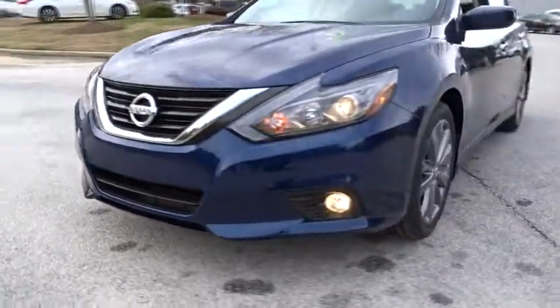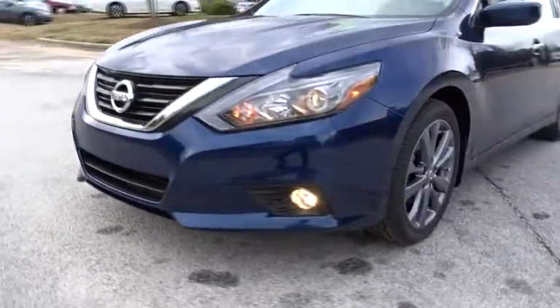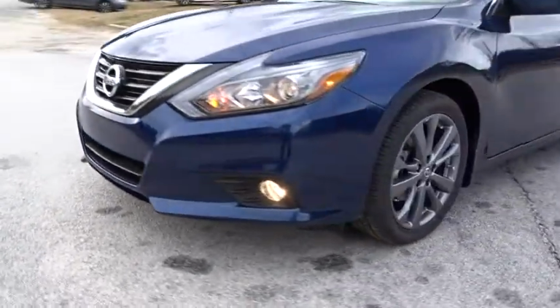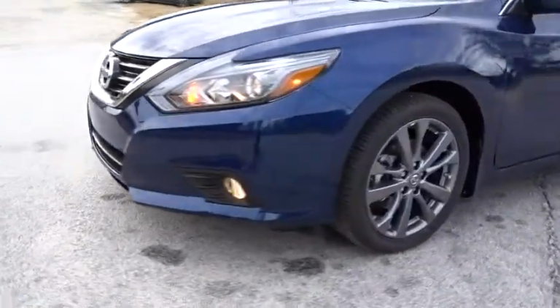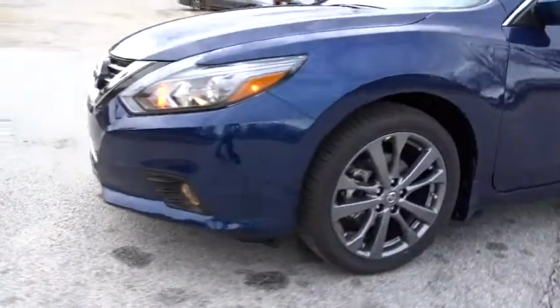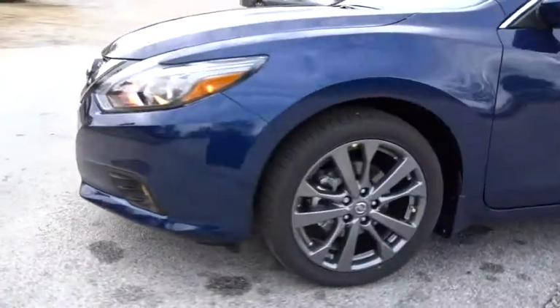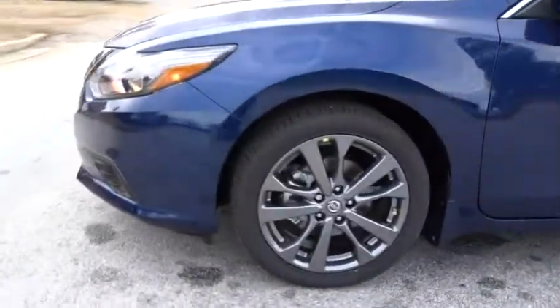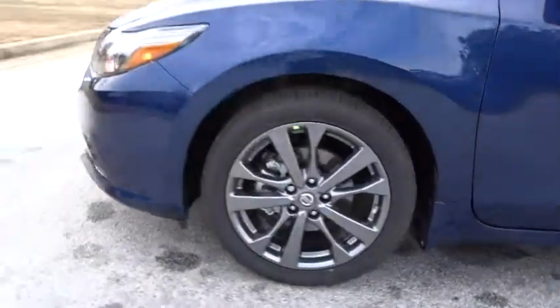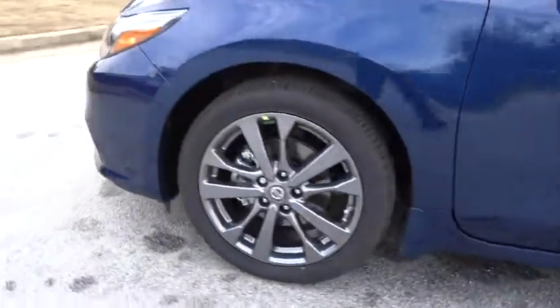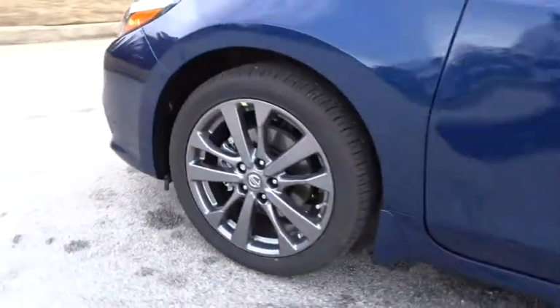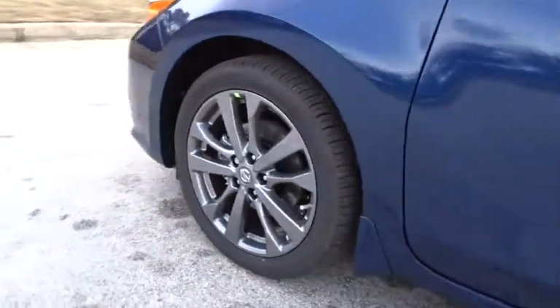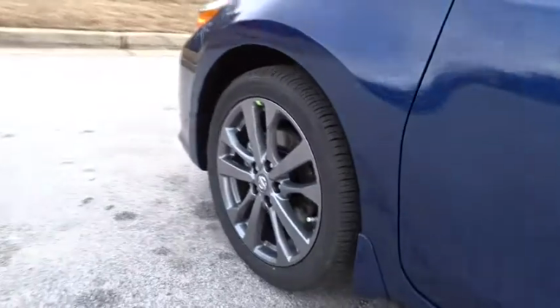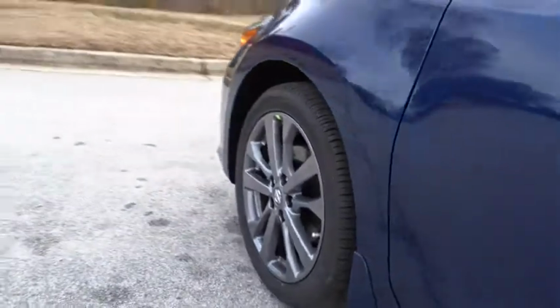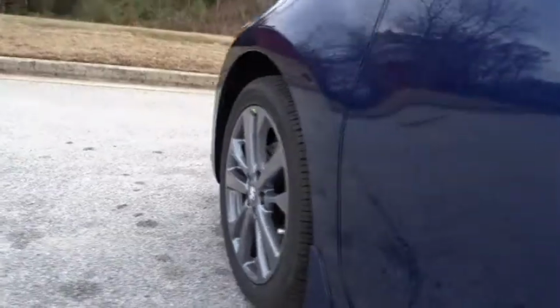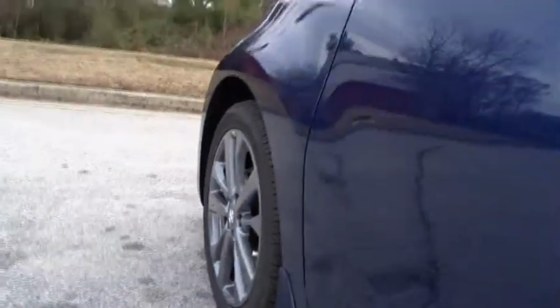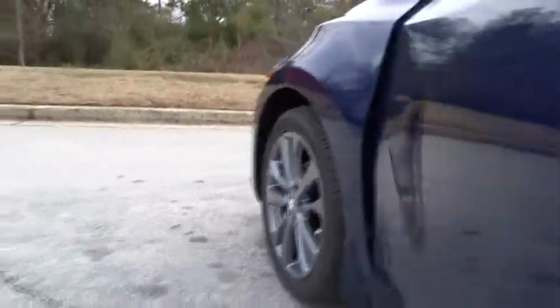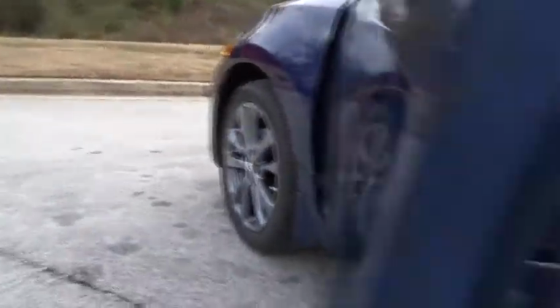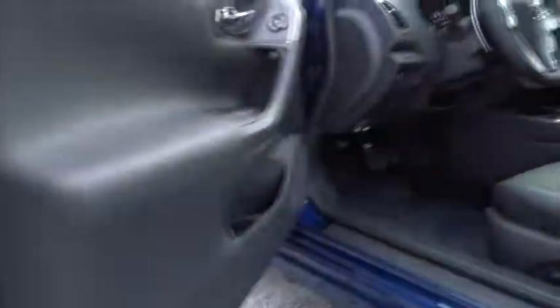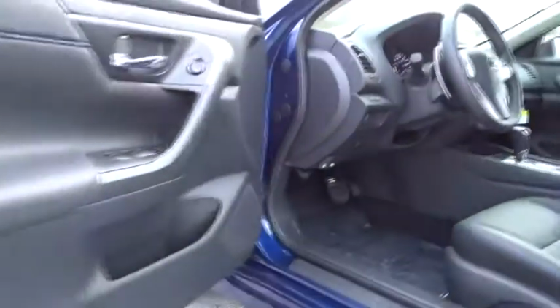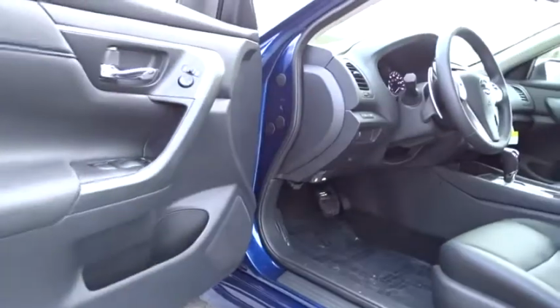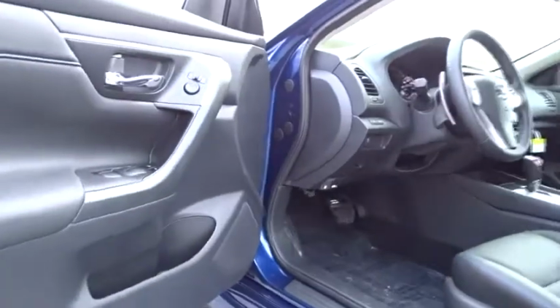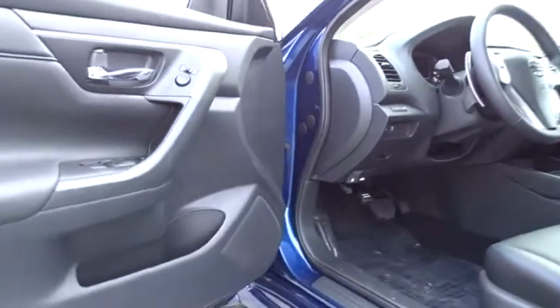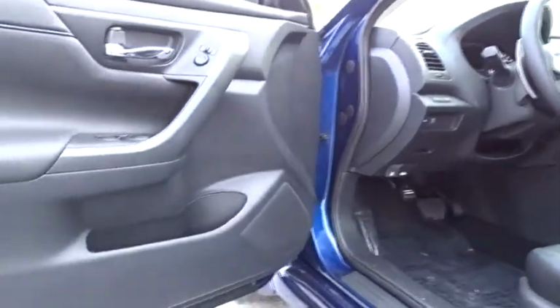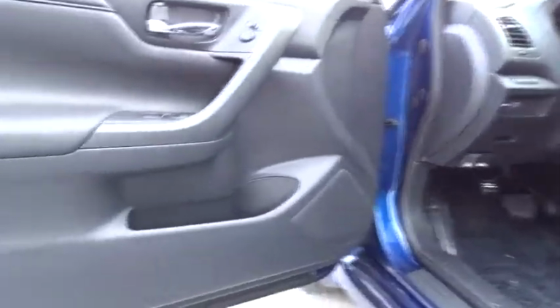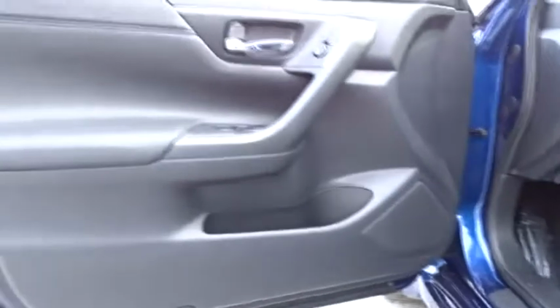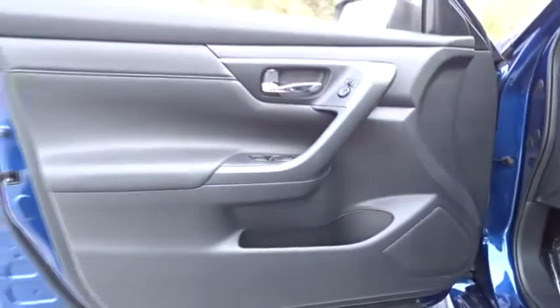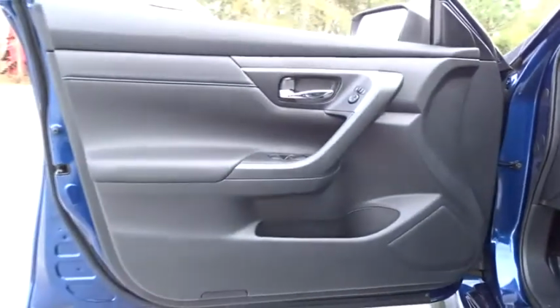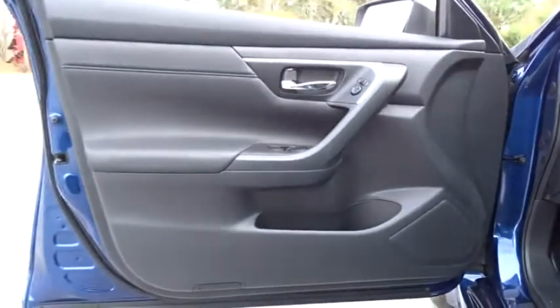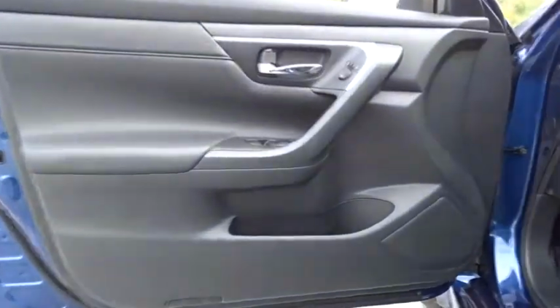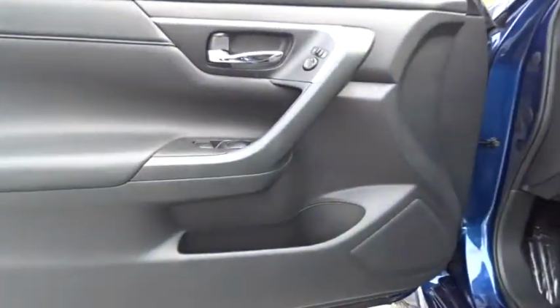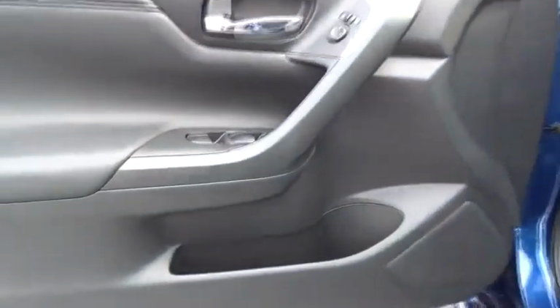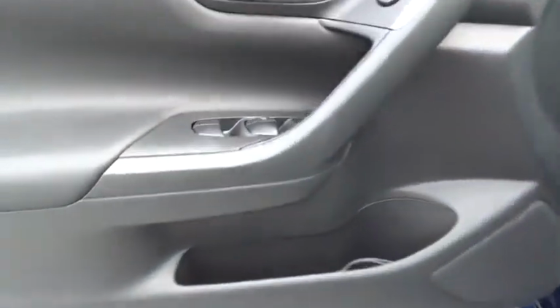Adjustable steering wheel. Power steering. Four wheel disc brakes. Keyless start. Cruise control. Aluminum wheels. AM FM stereo radio. Front wheel drive. Rear defrost. Bucket seats. MP3 player.